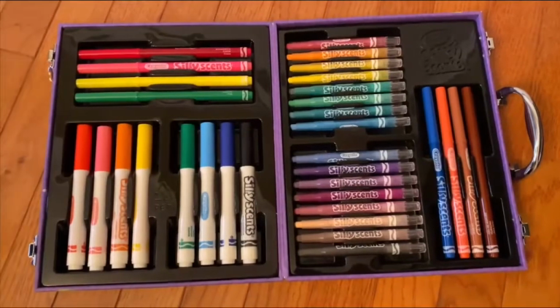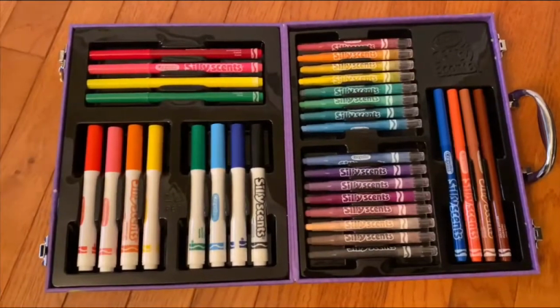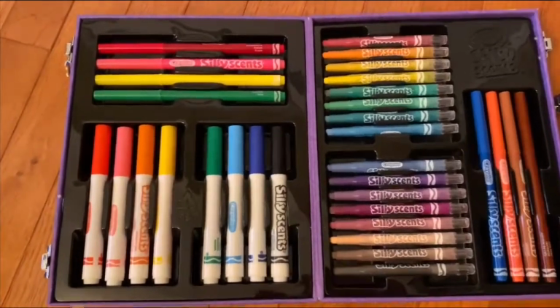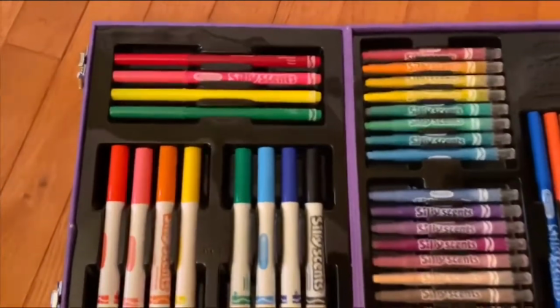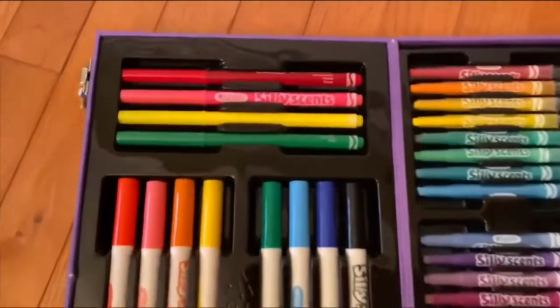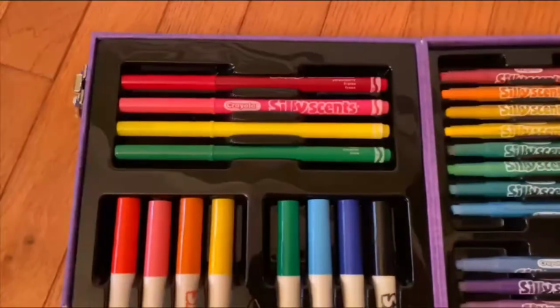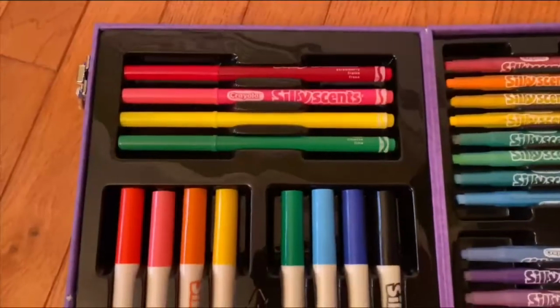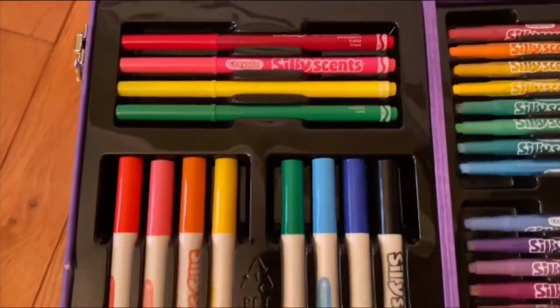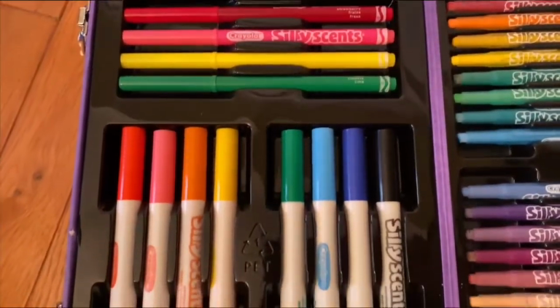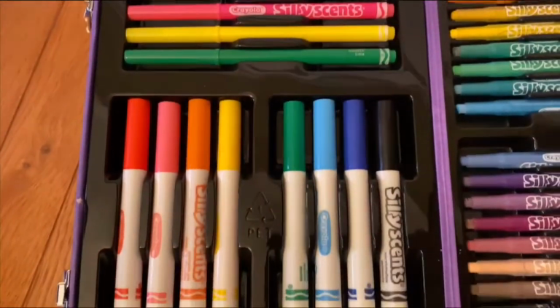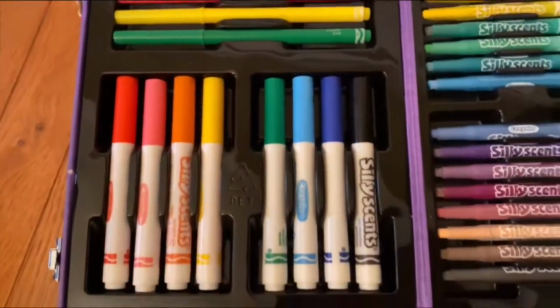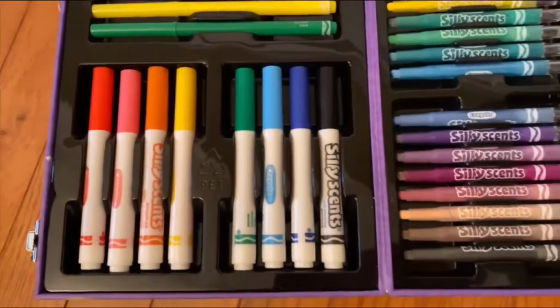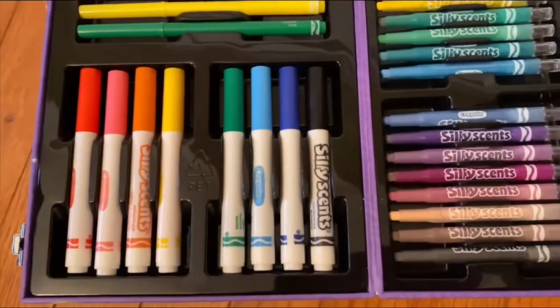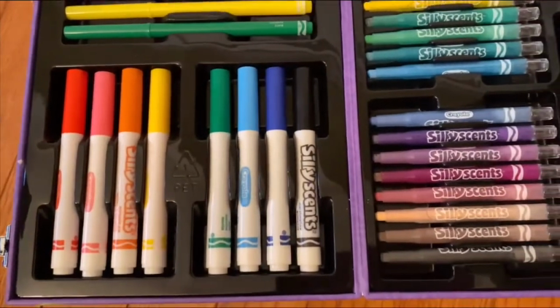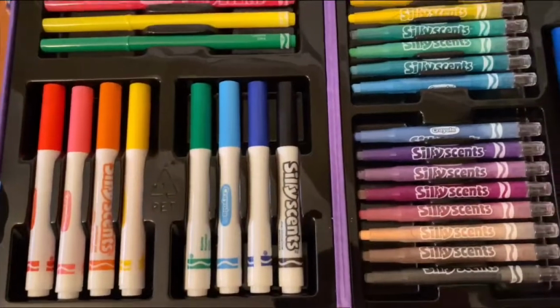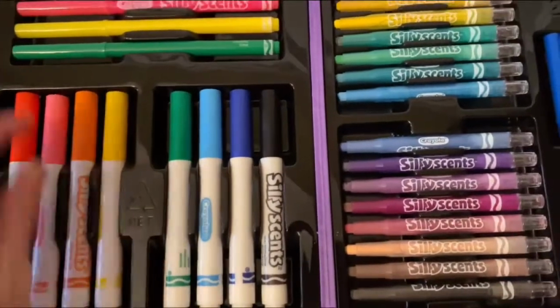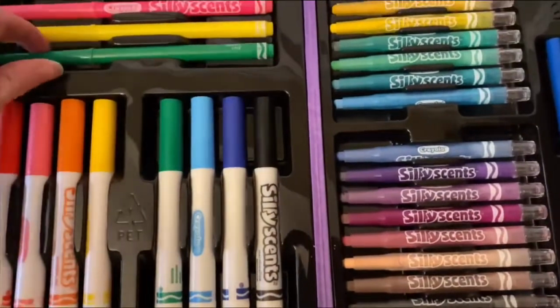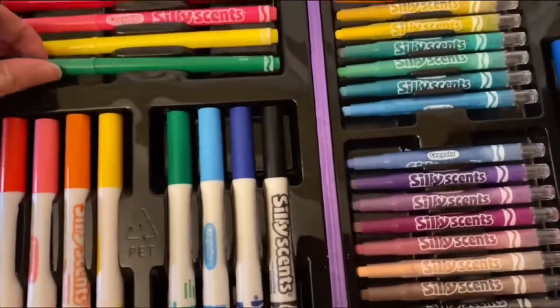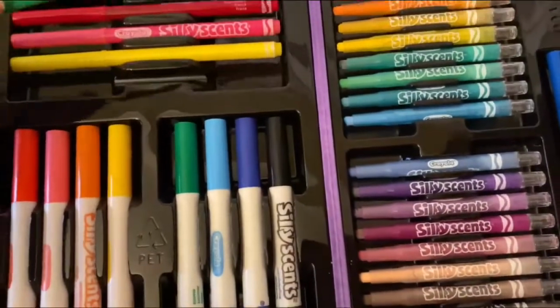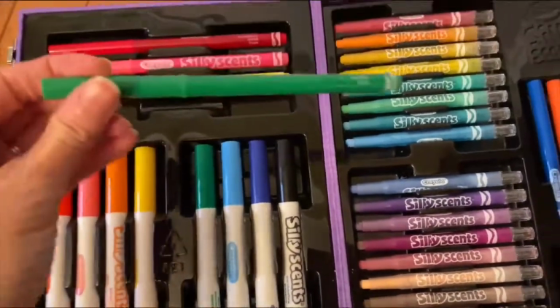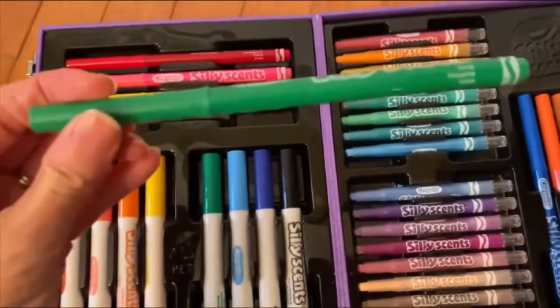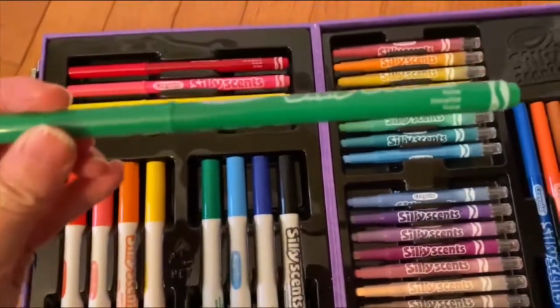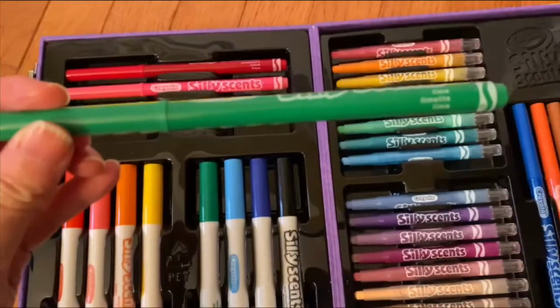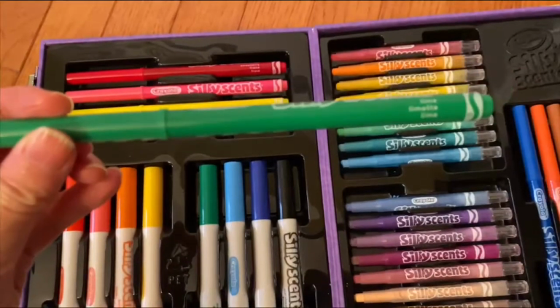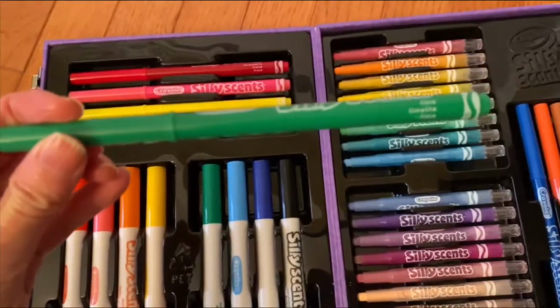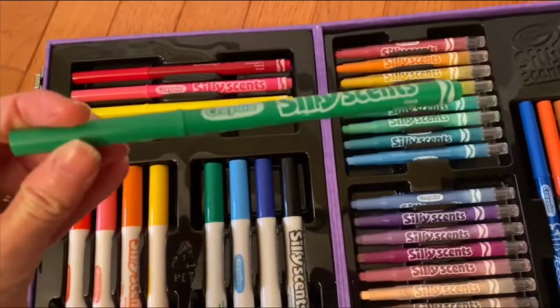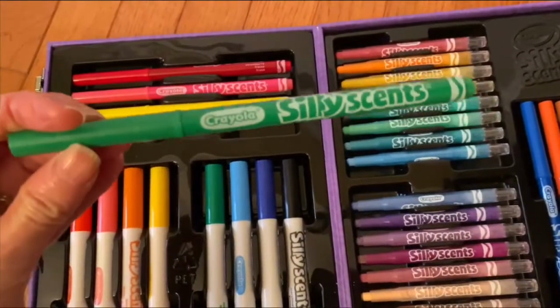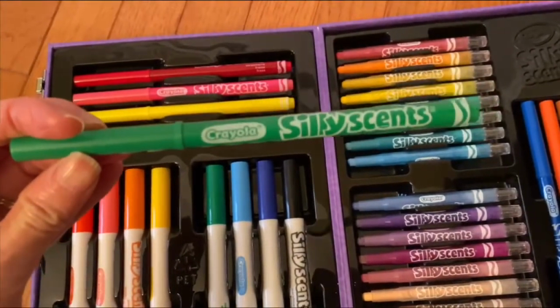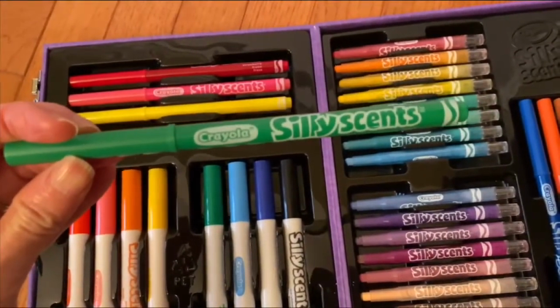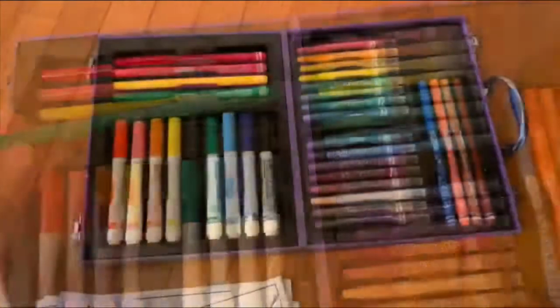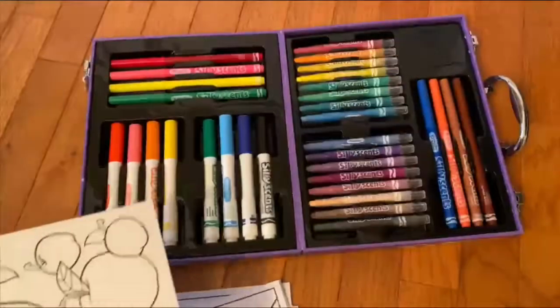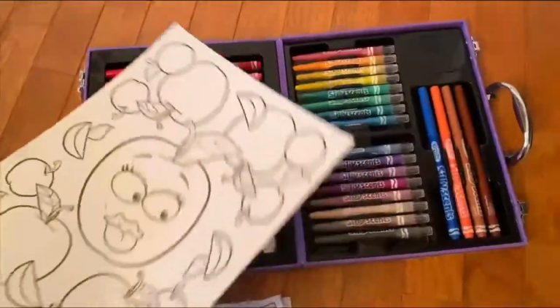The Silly Scents are actually fairly strong and kind of nostalgic. I remember when the Silly Scents were popular when I was young and it was a big deal to have these markers, and it's just fun to see them available again.